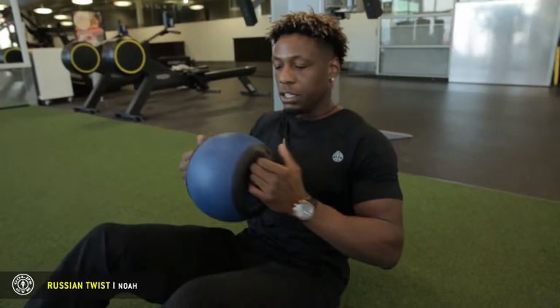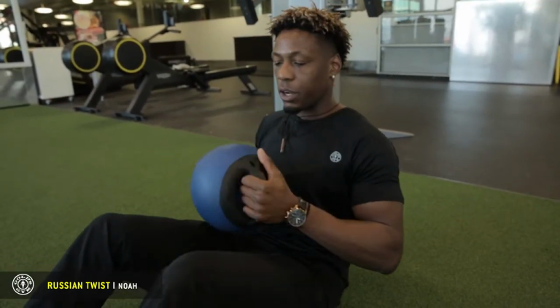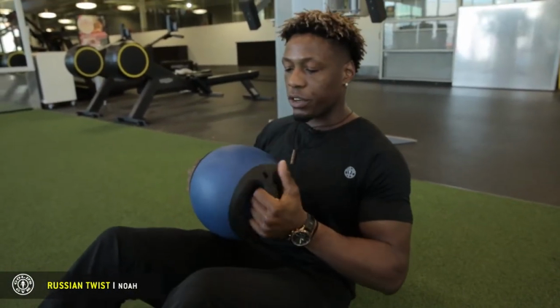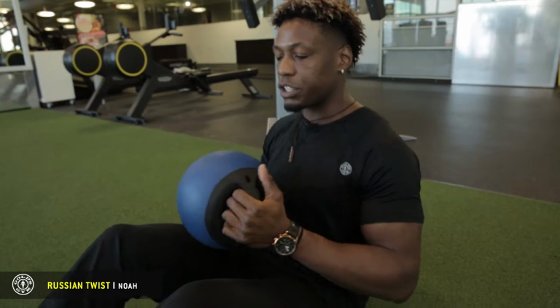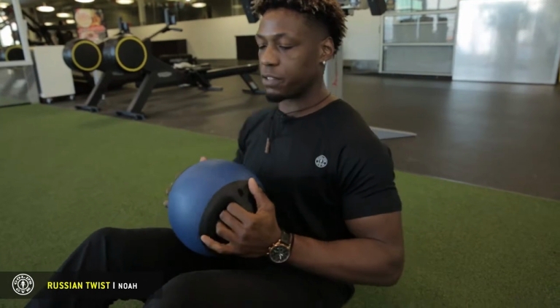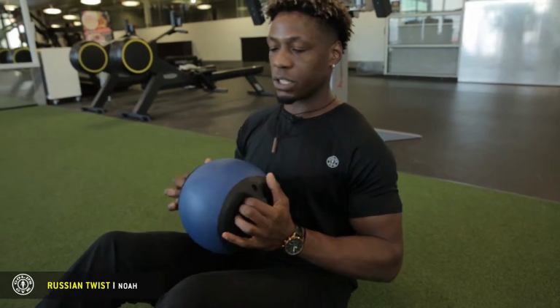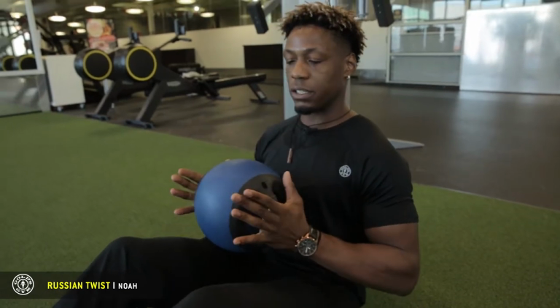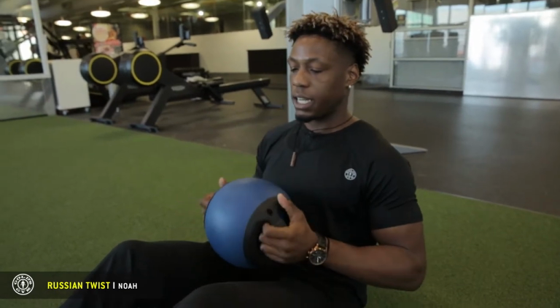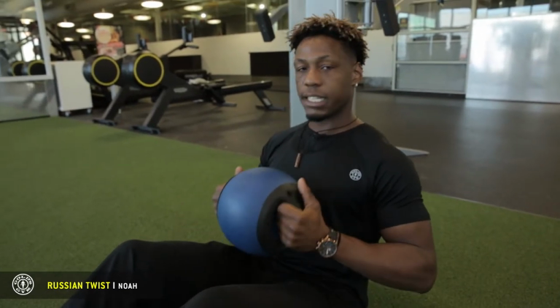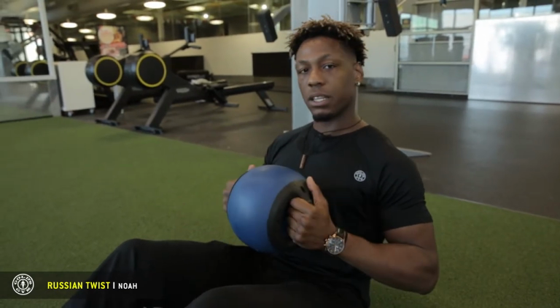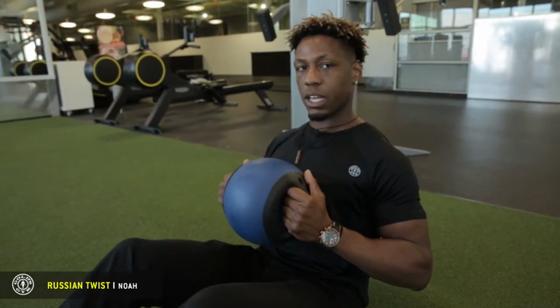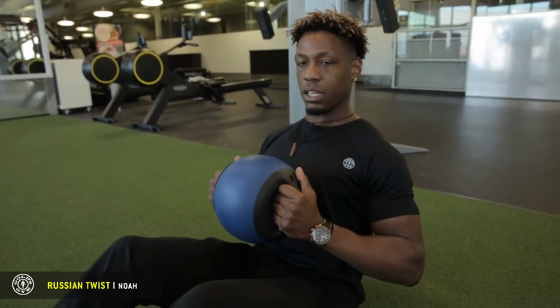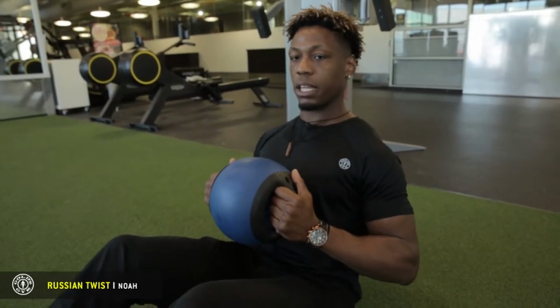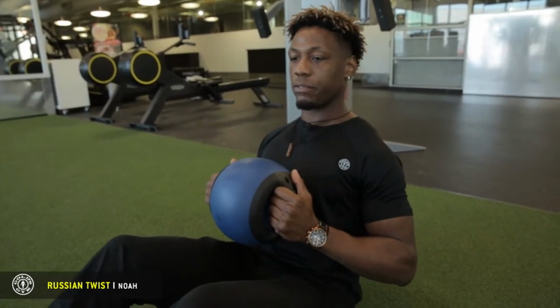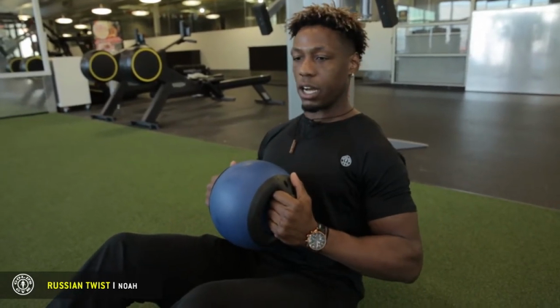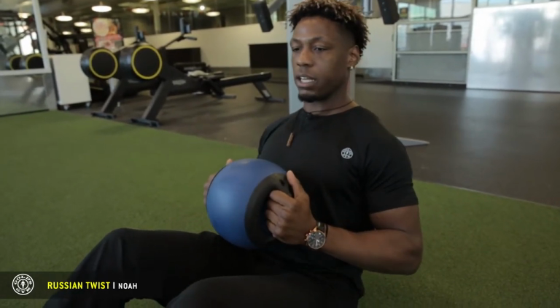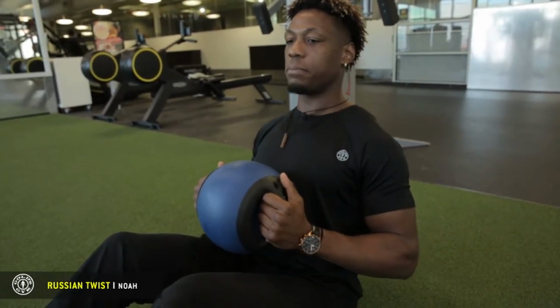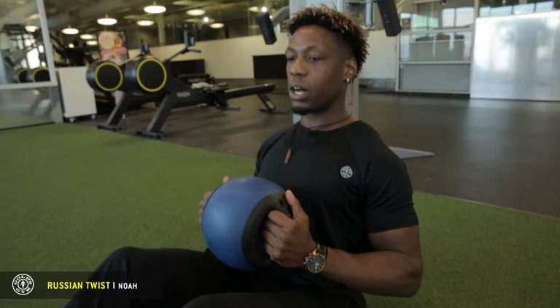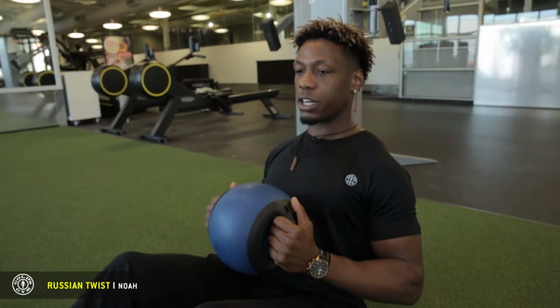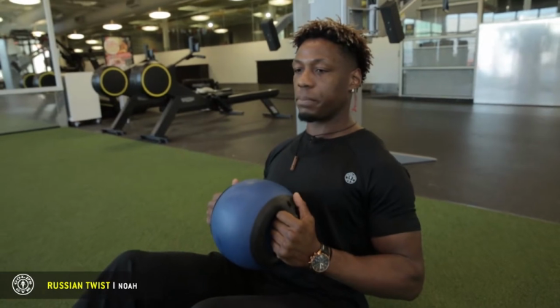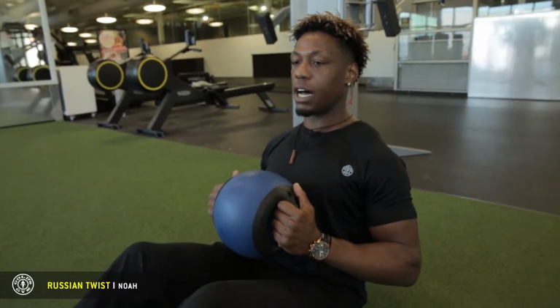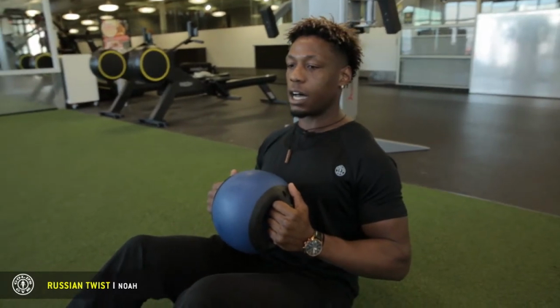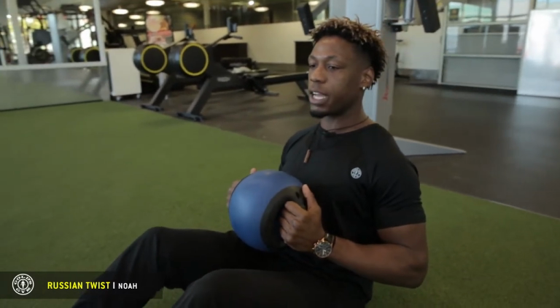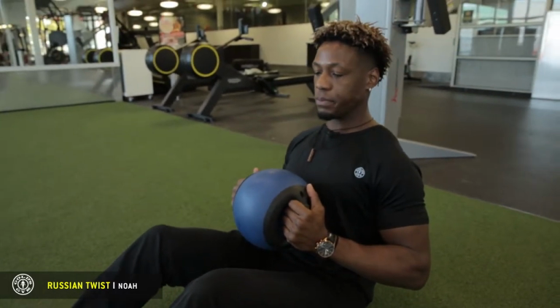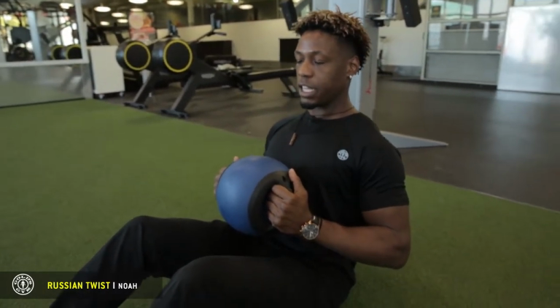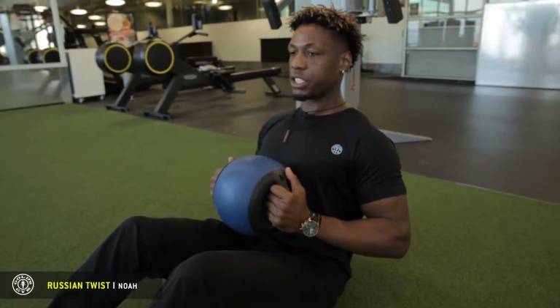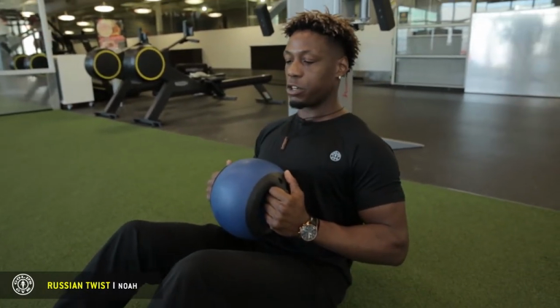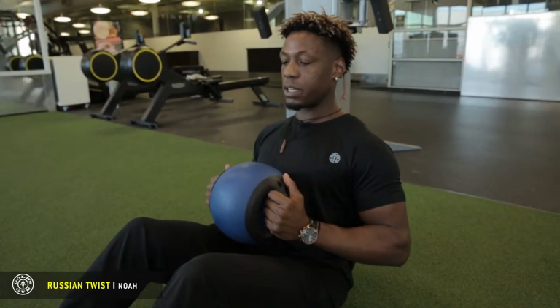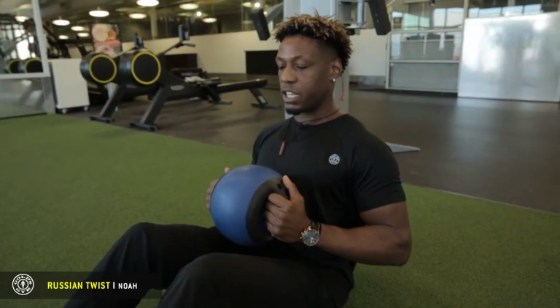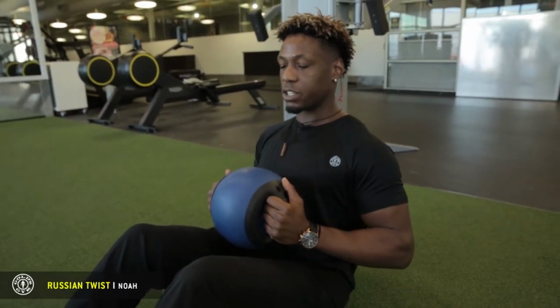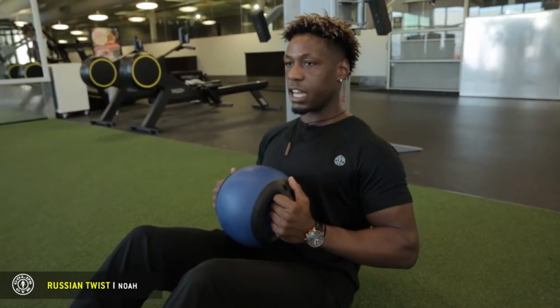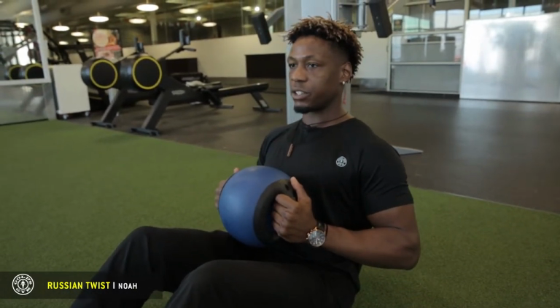What I really want you guys to focus on is keeping this weight in the midline of your body, keeping that posture upright, keeping that chest open, and heels are at 90 degrees.